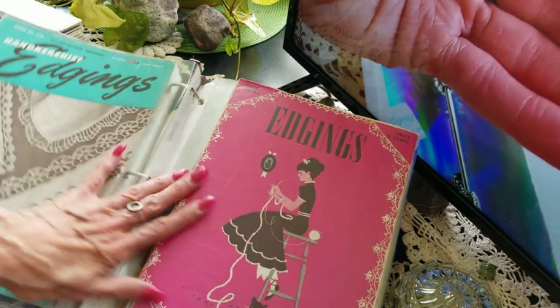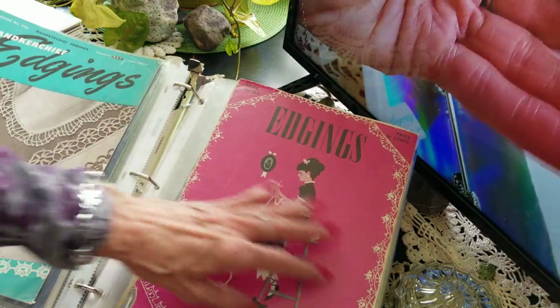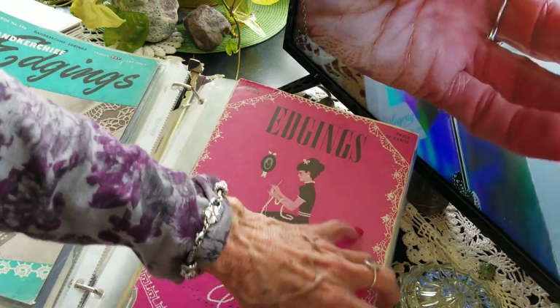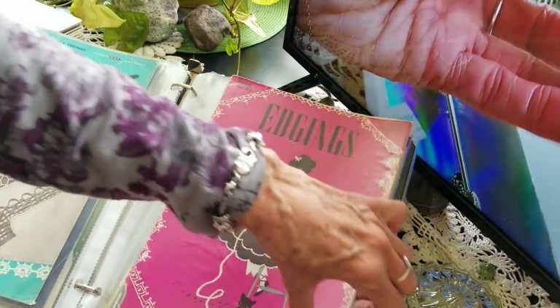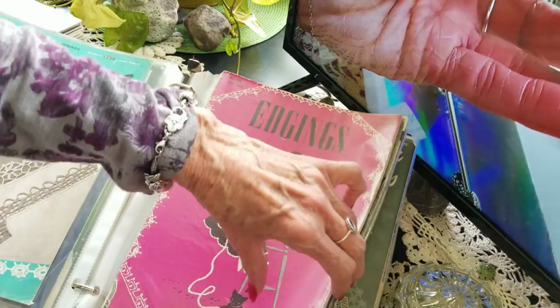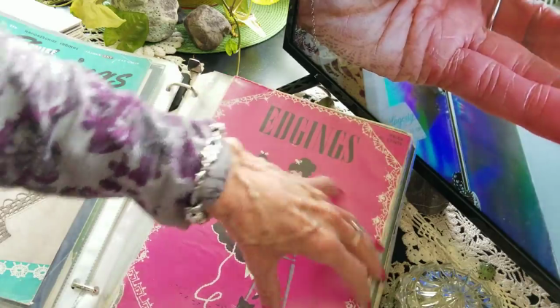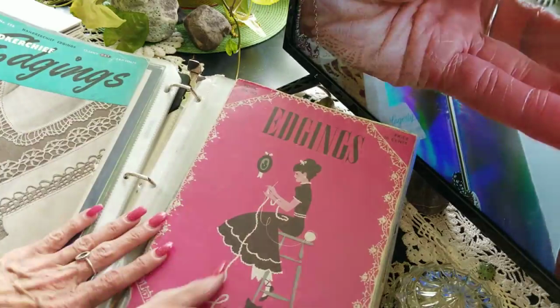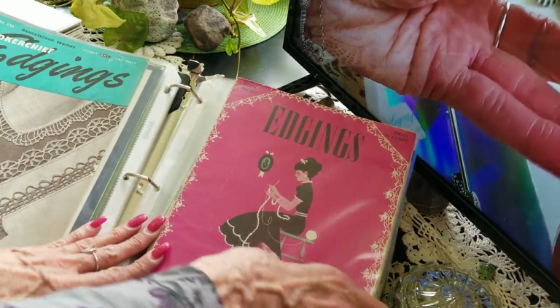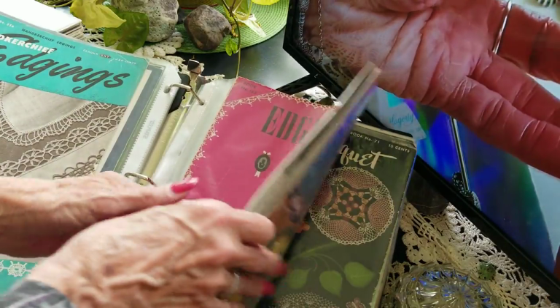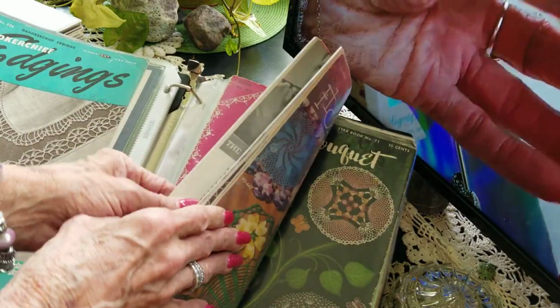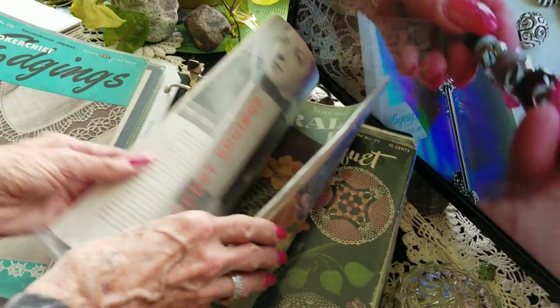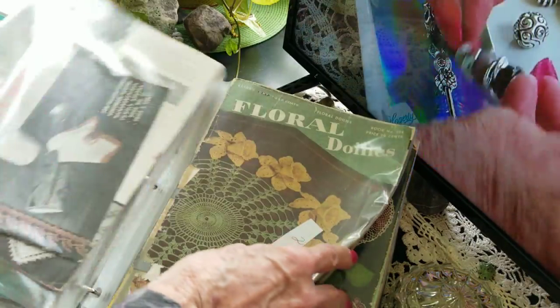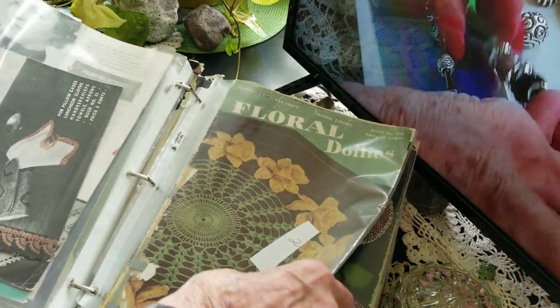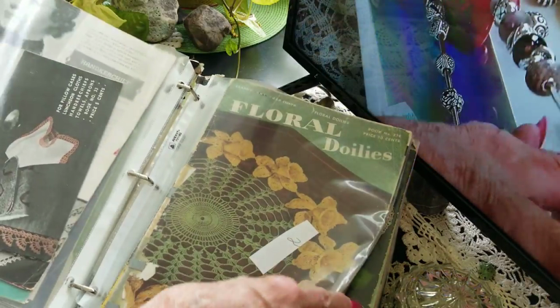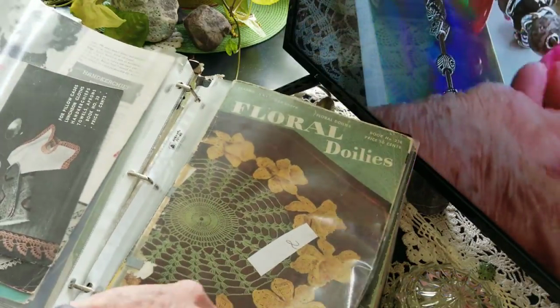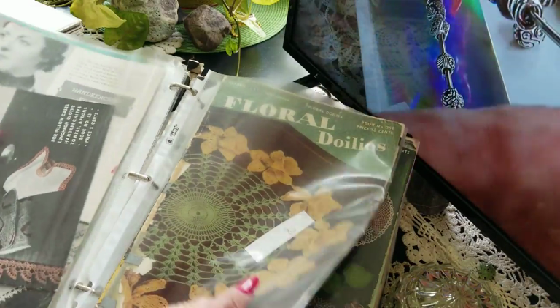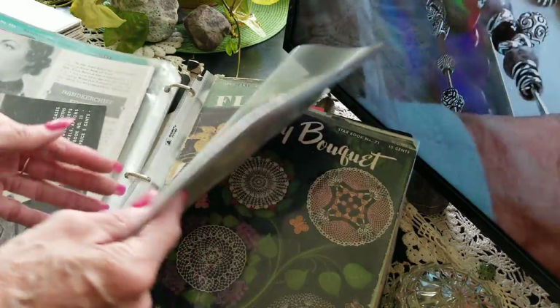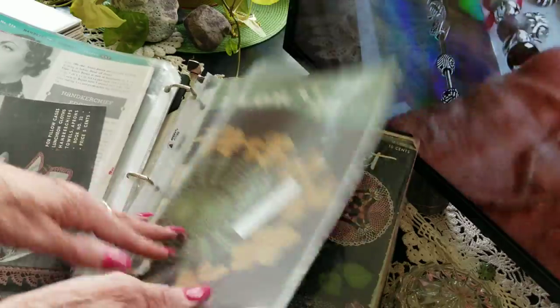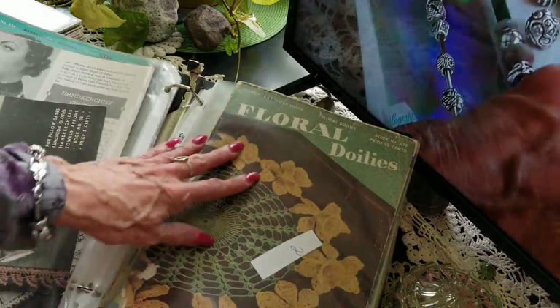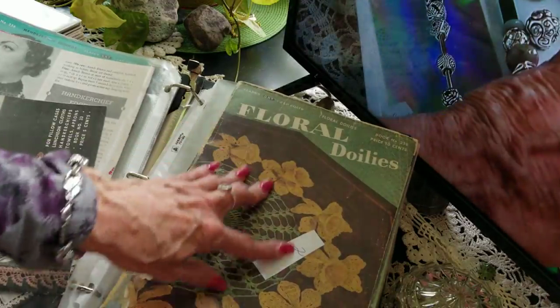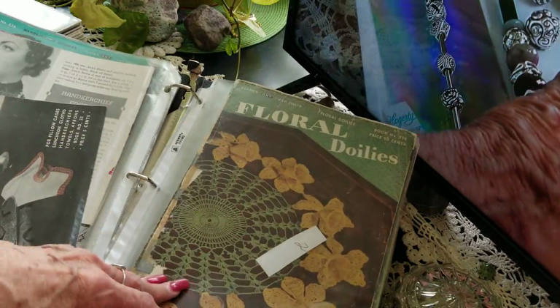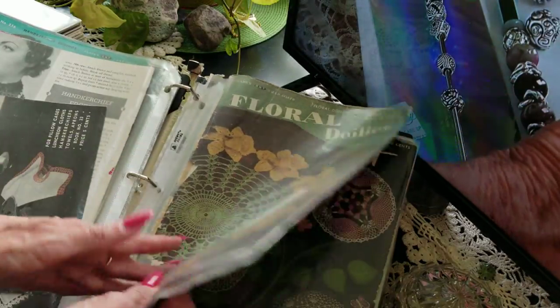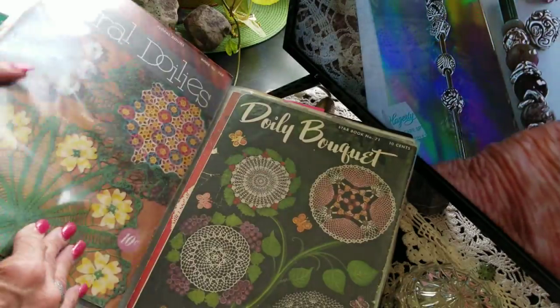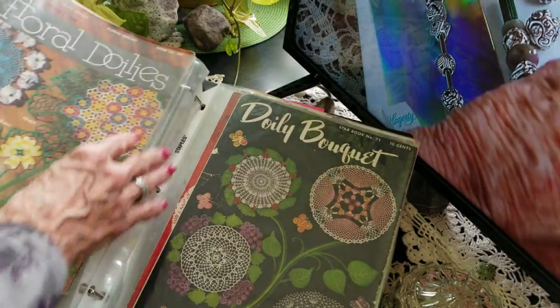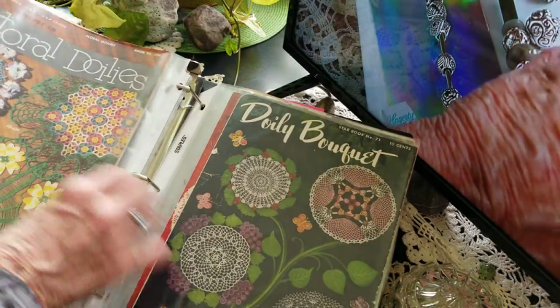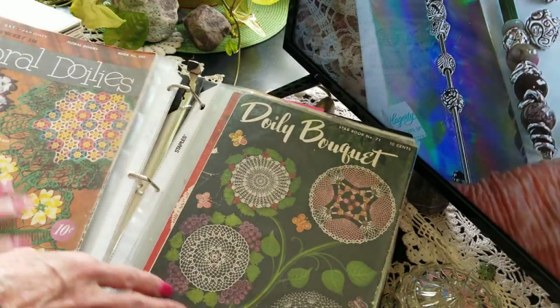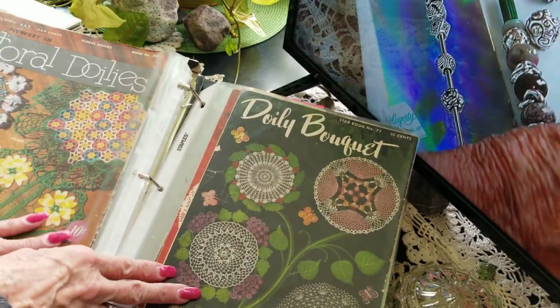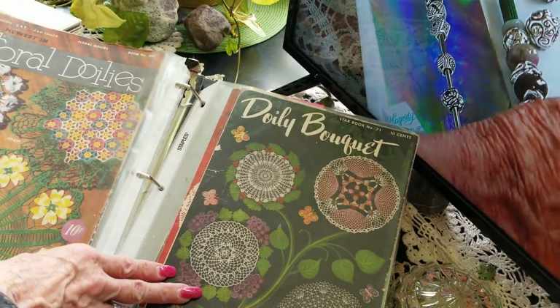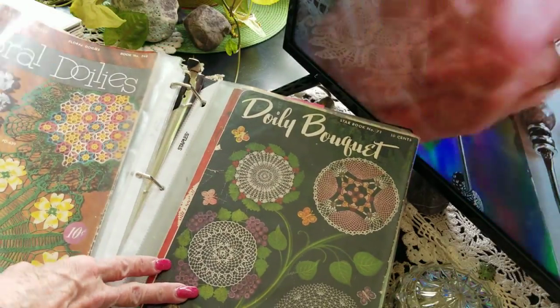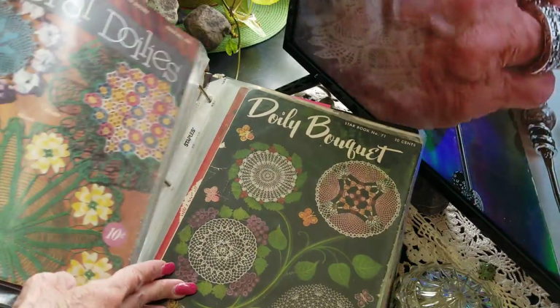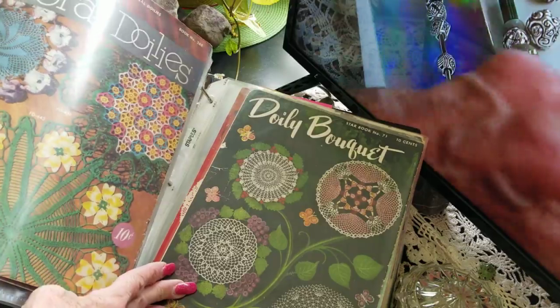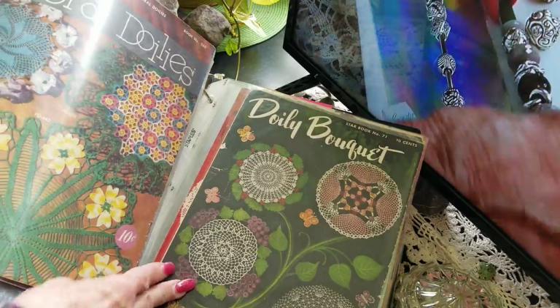All these beautiful books. I'm going to keep going so we don't run out of time. Floral — all the florals. The books are just beautiful in themselves.